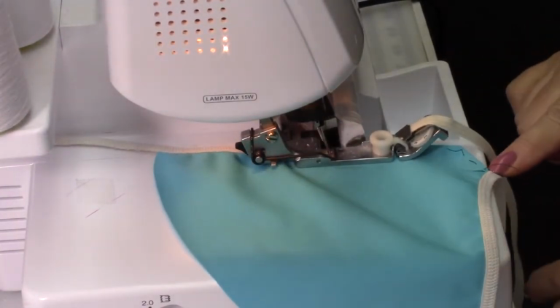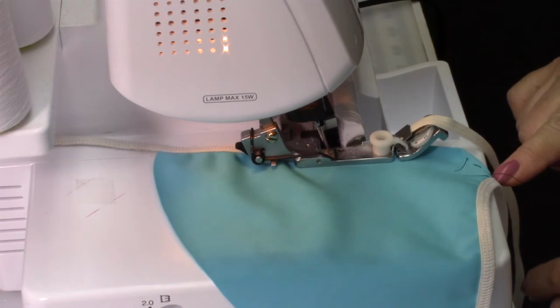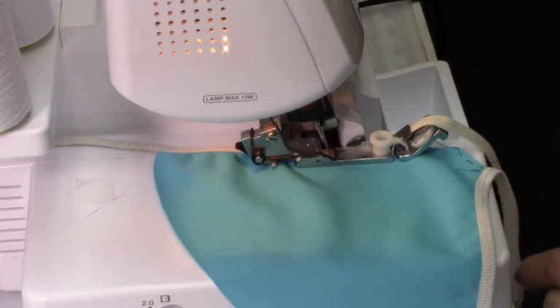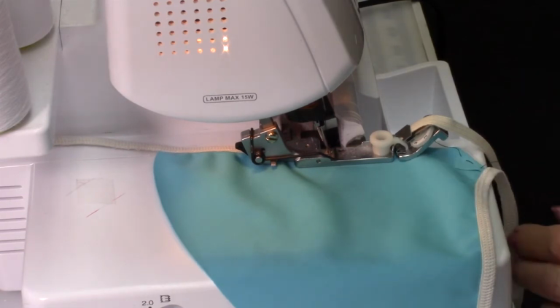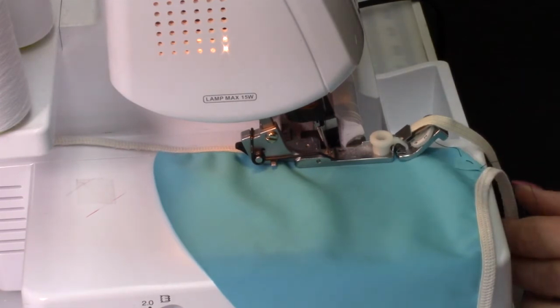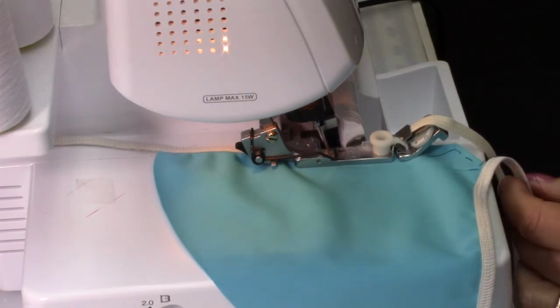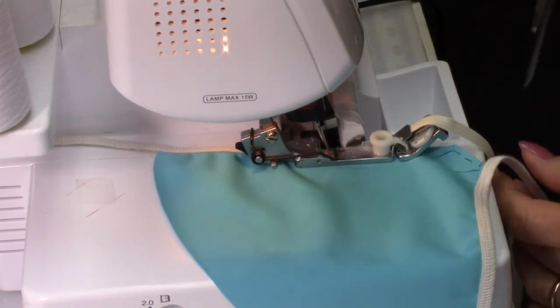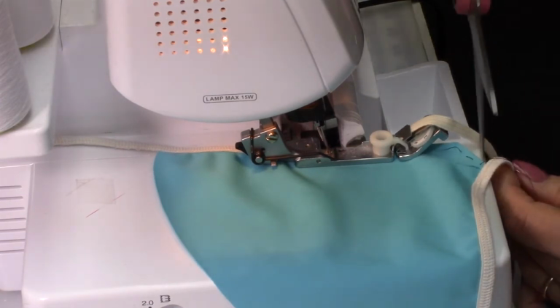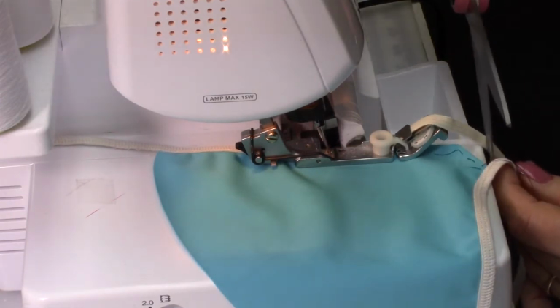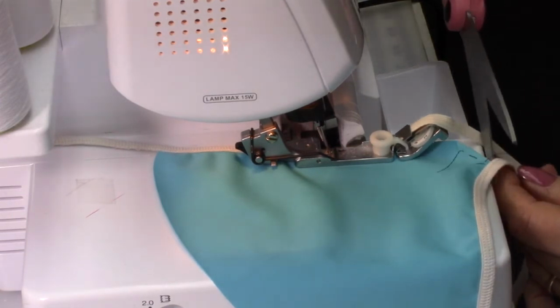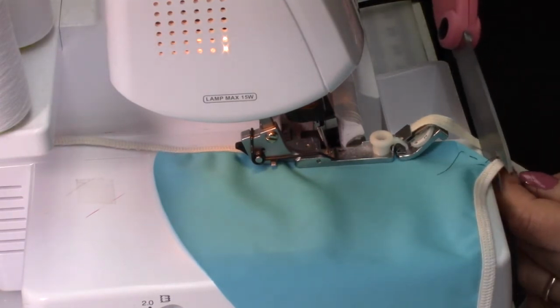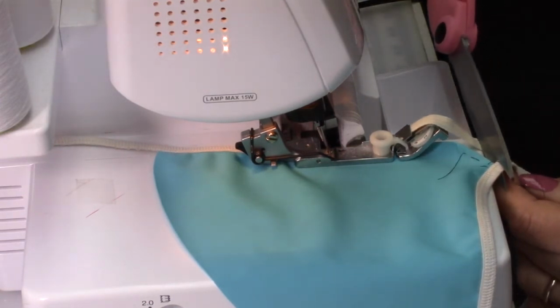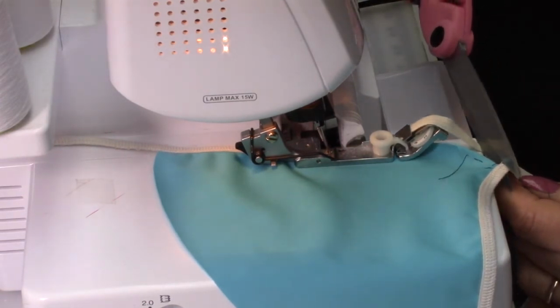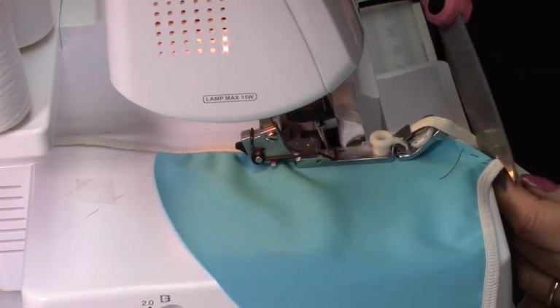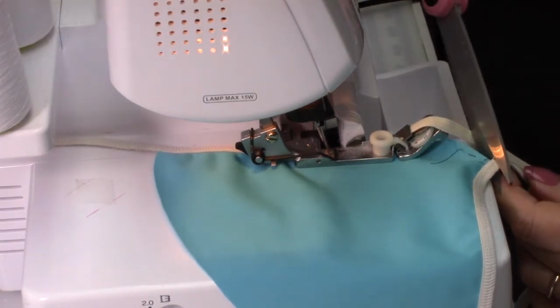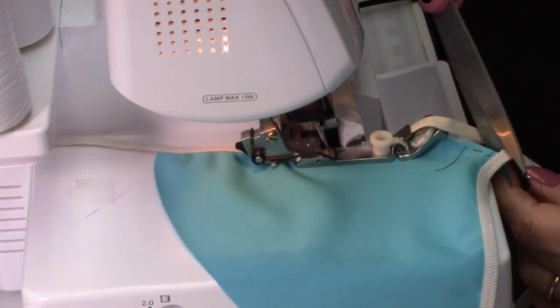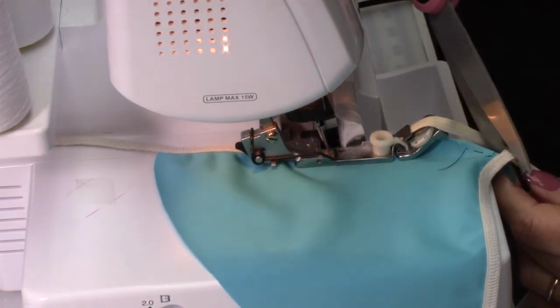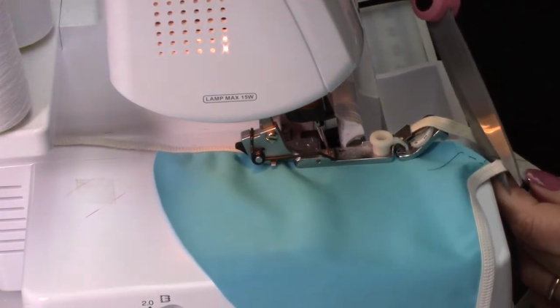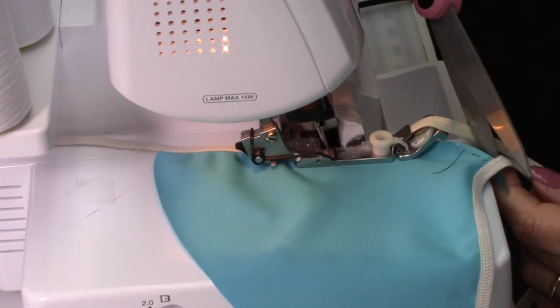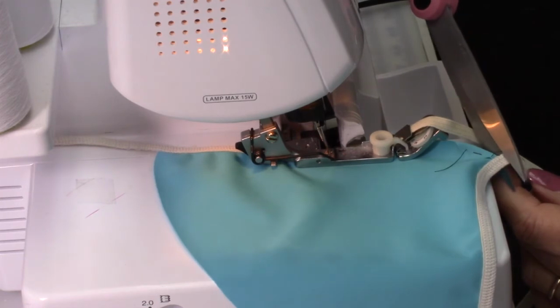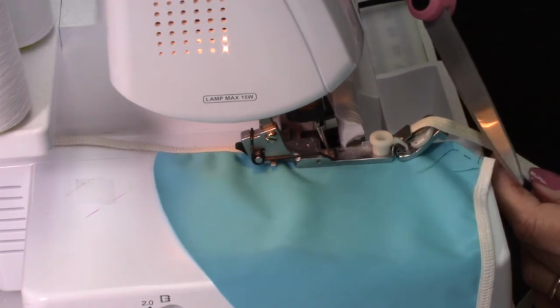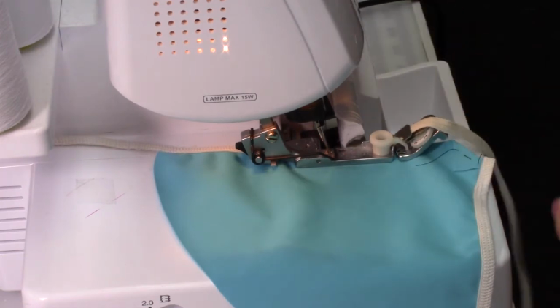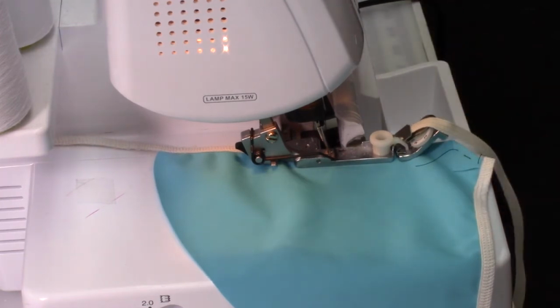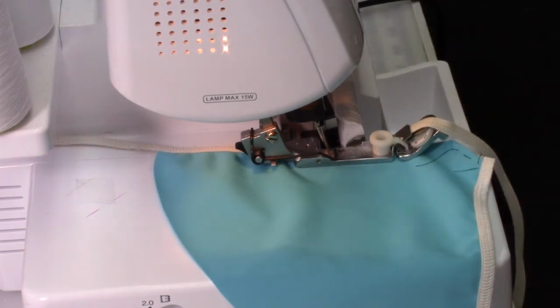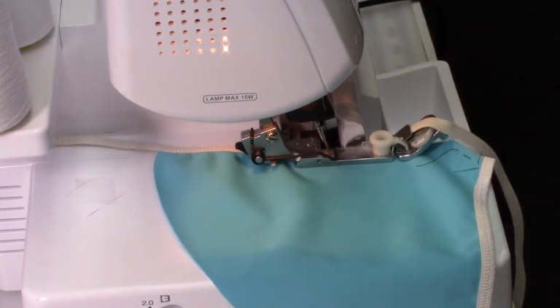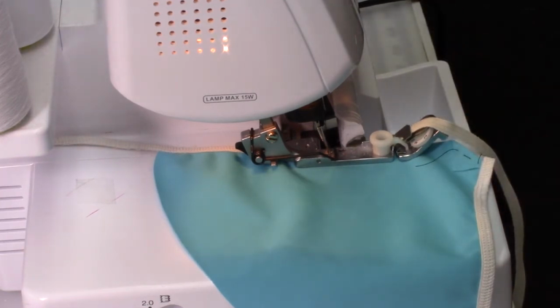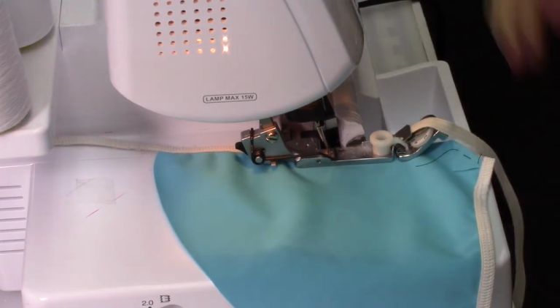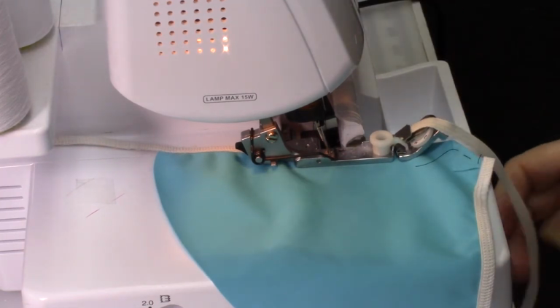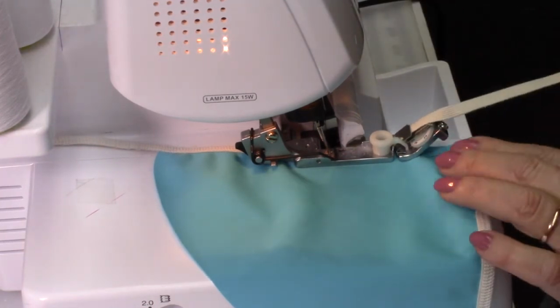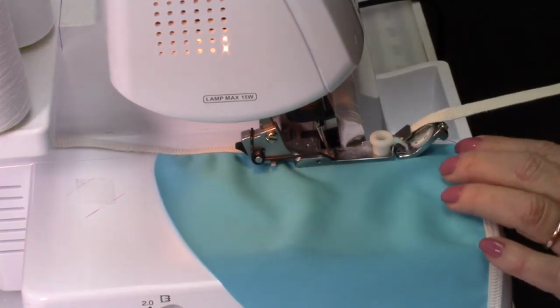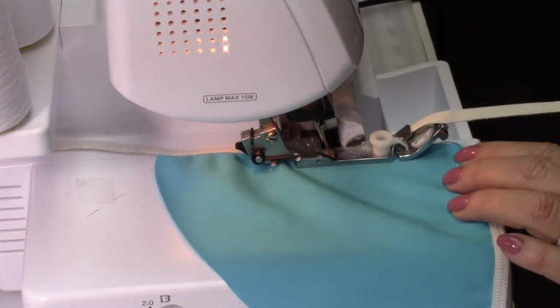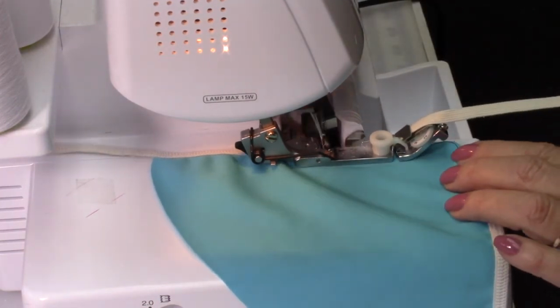Now, halfway on the bottom I will remove the cotton elastic, dry that, and put on the second side. Stop and cut the elastic tail and then finish the job.